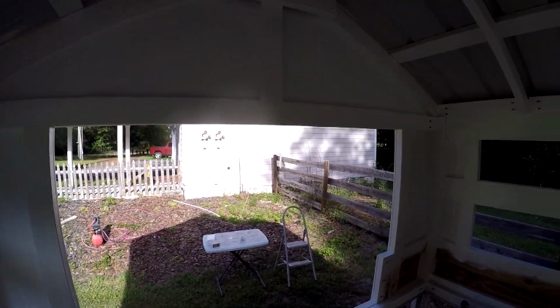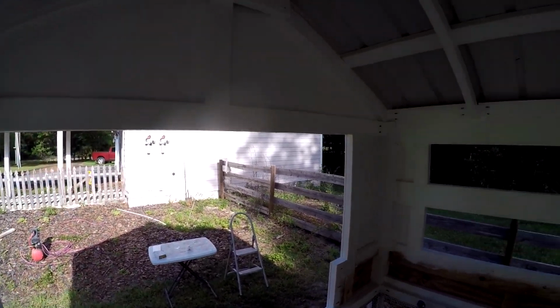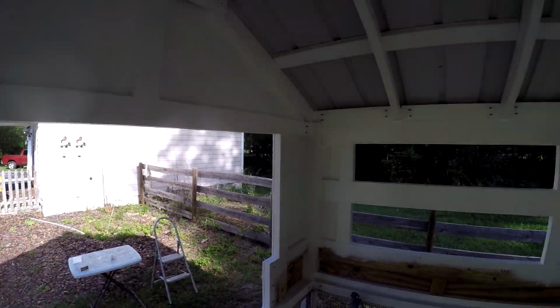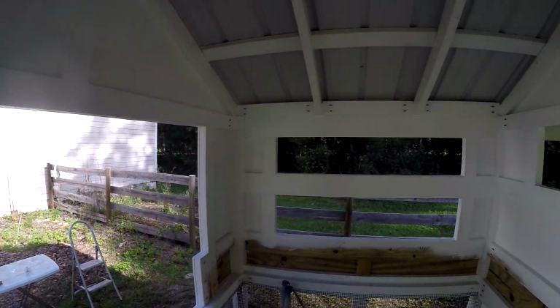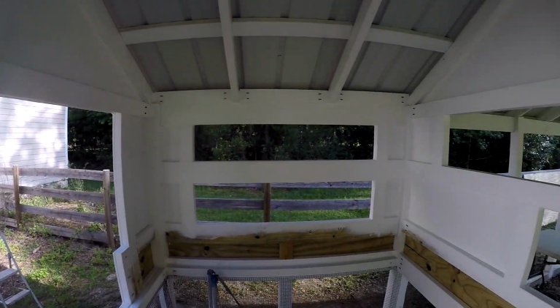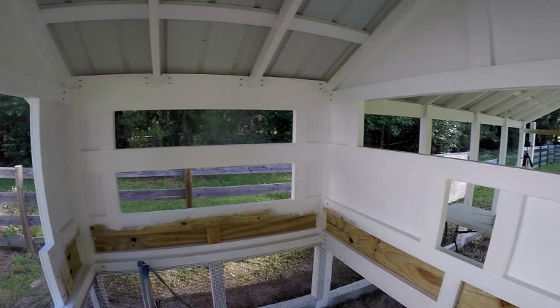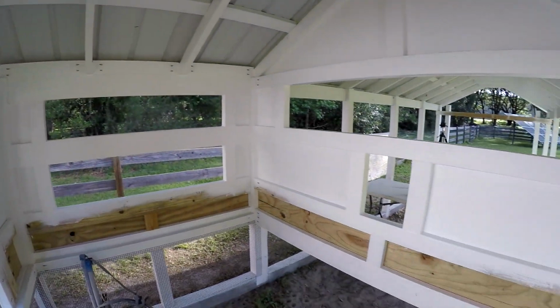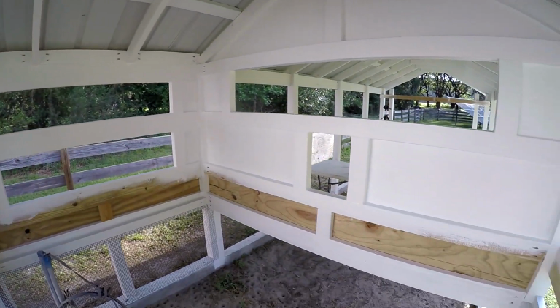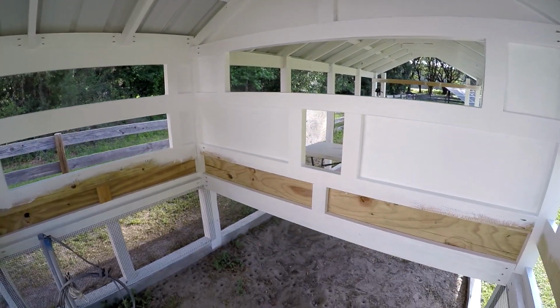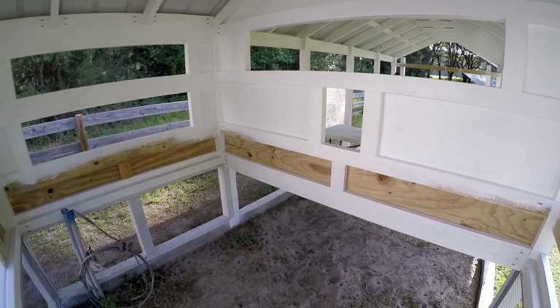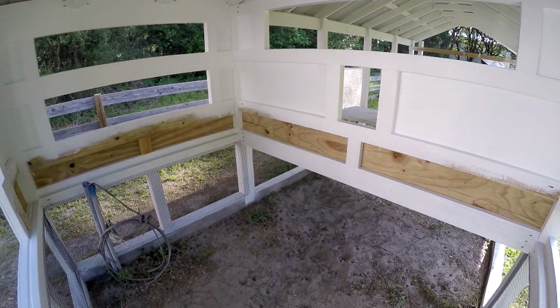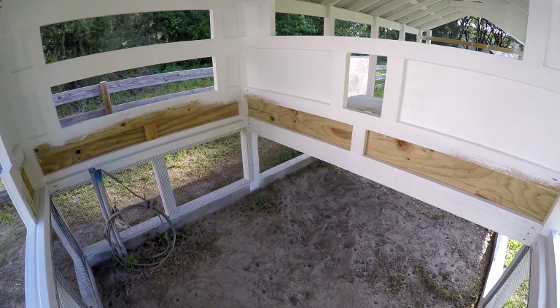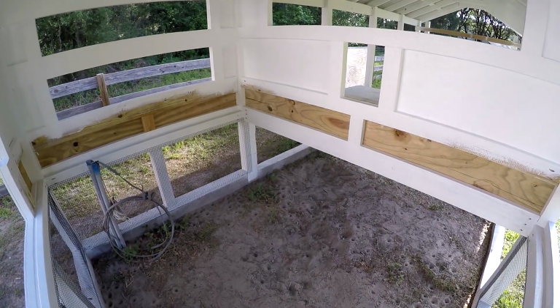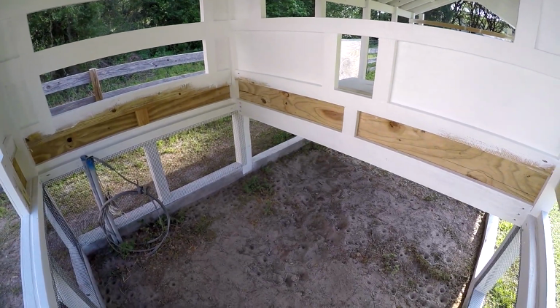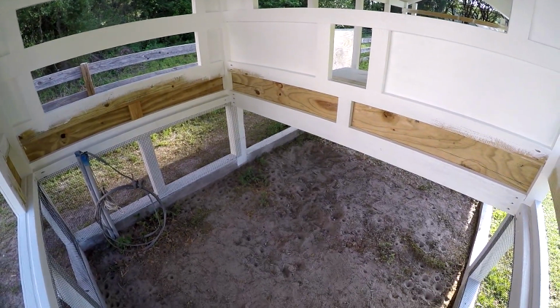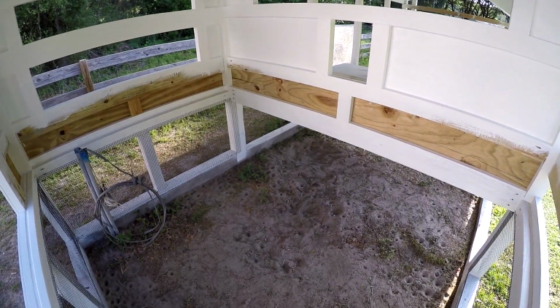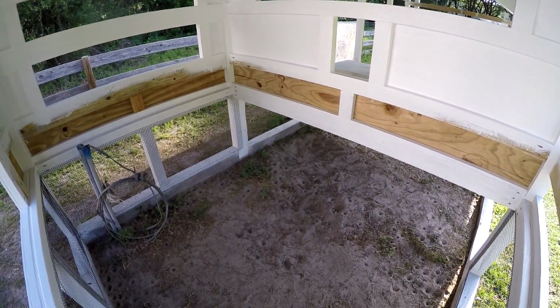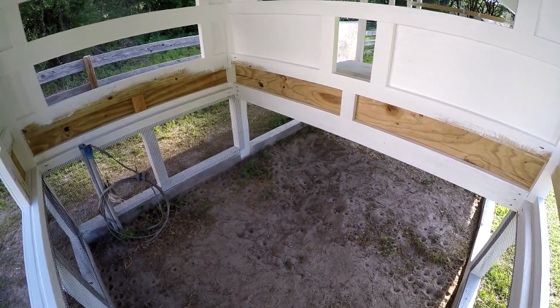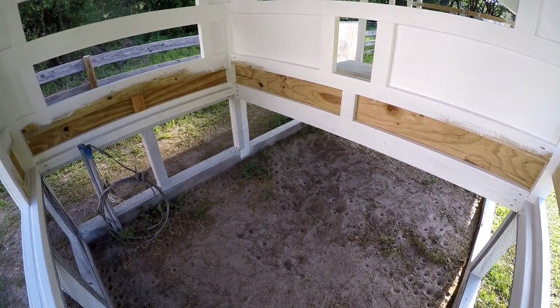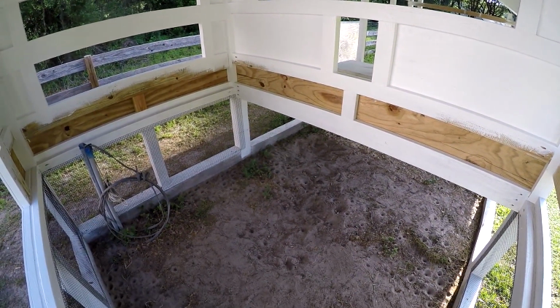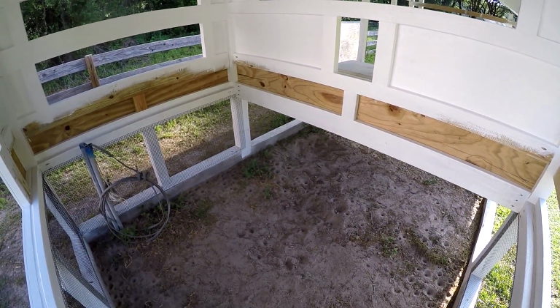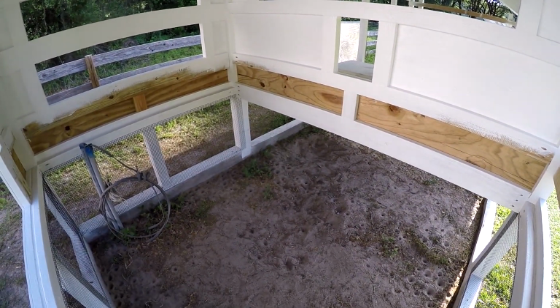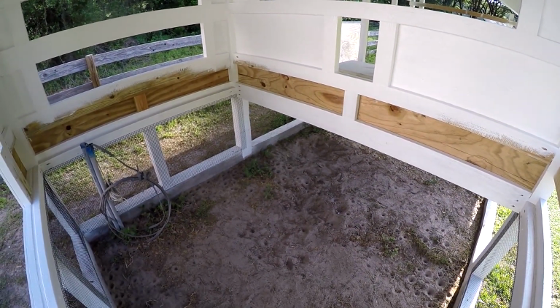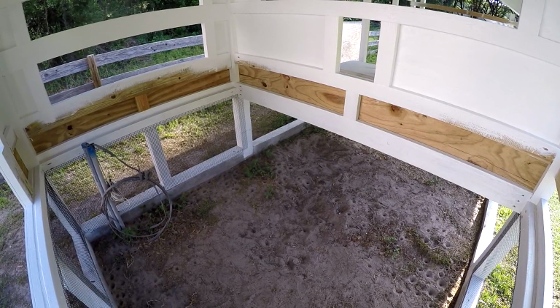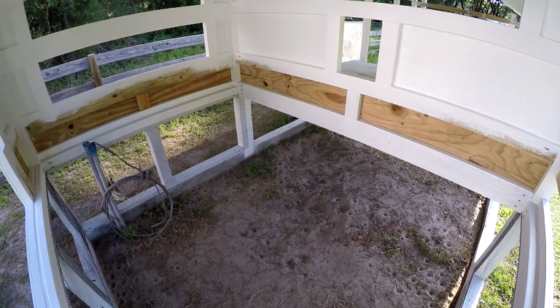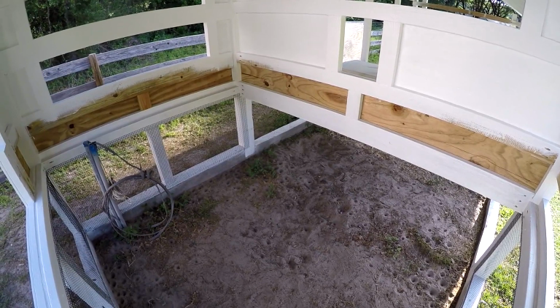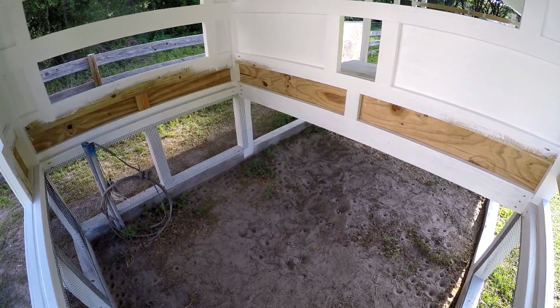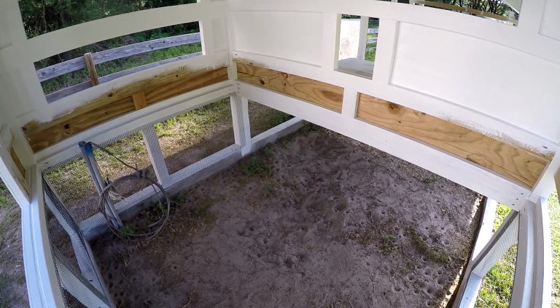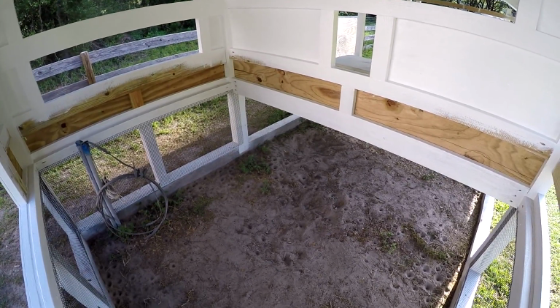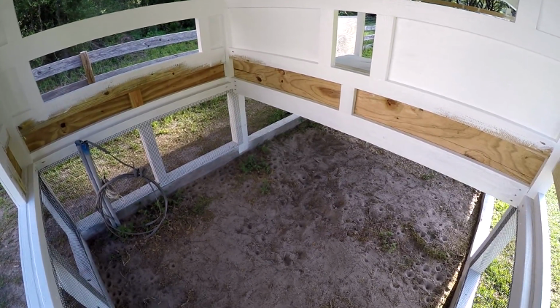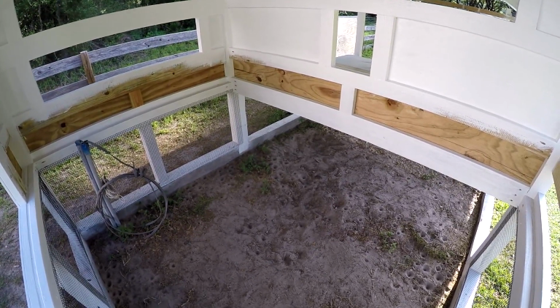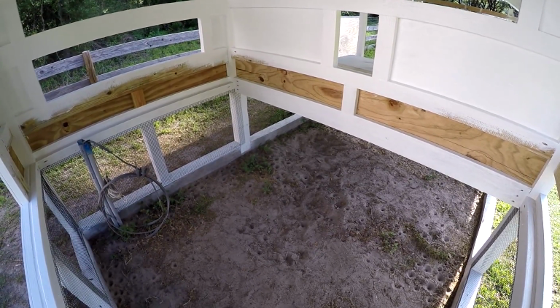So next up, I've got to get the floor in here. I'm gonna put the floor joists in, get that high-density polyethylene in here, put the floor in, and build the deep litter box. So let's get started.